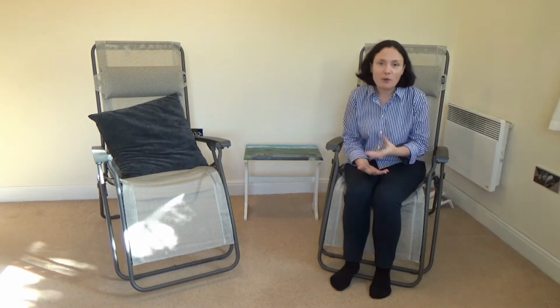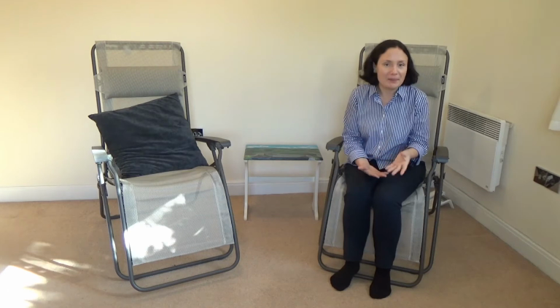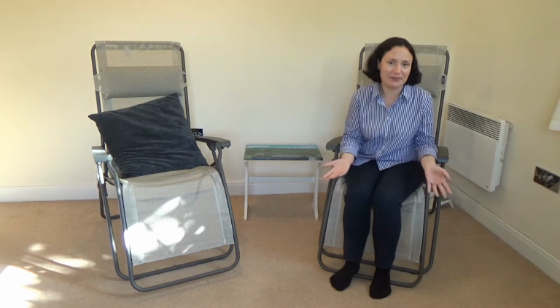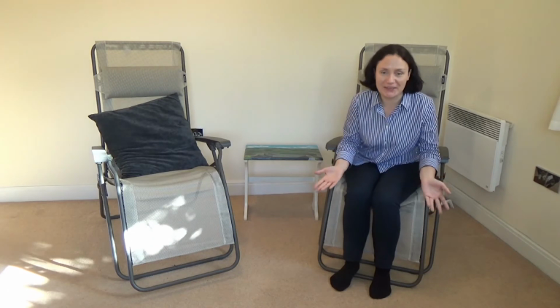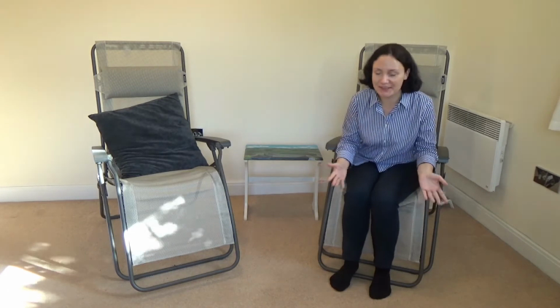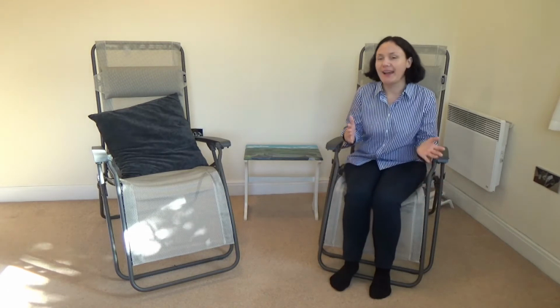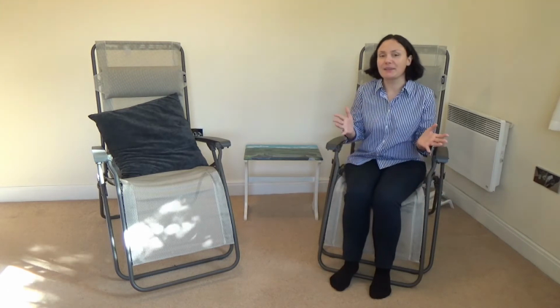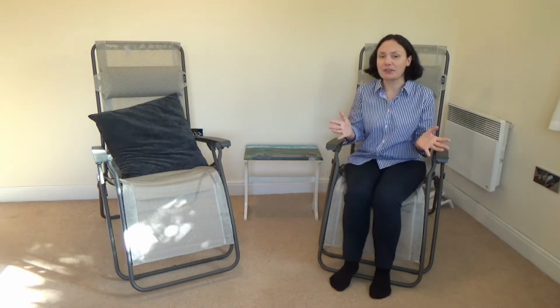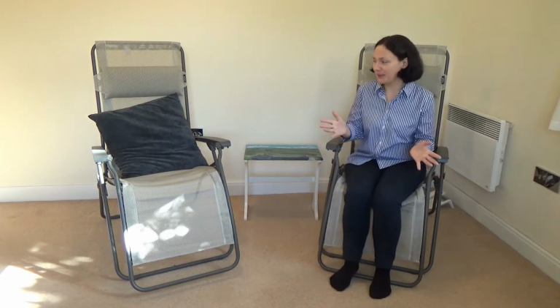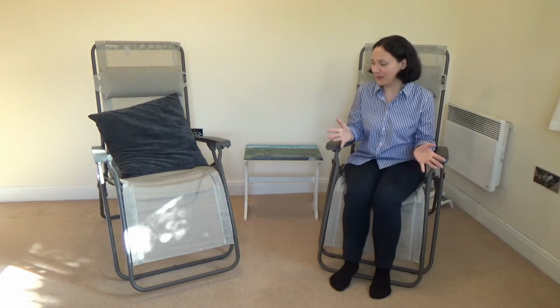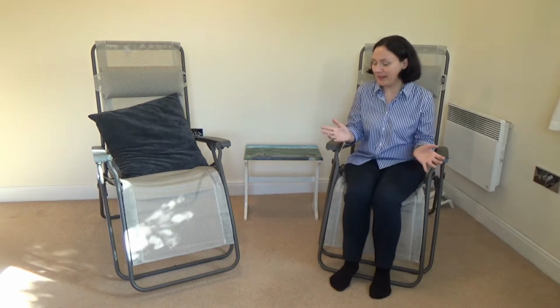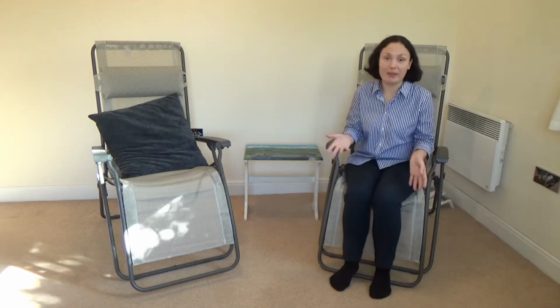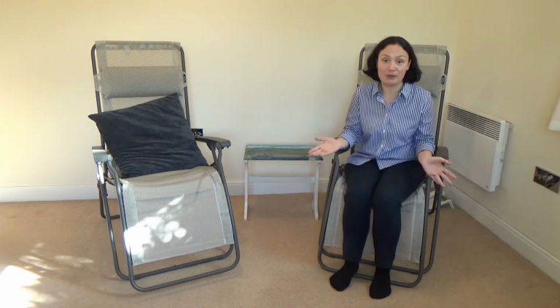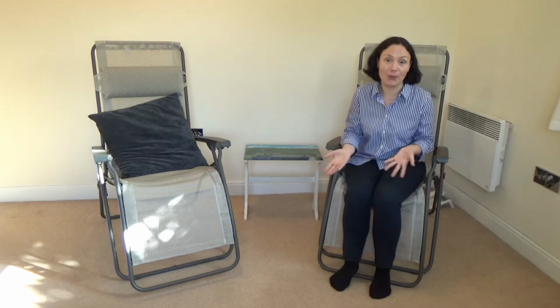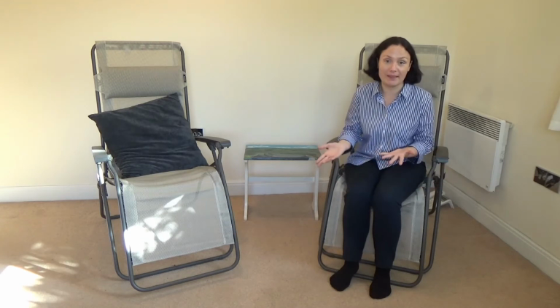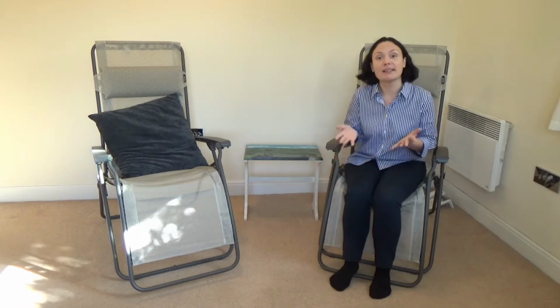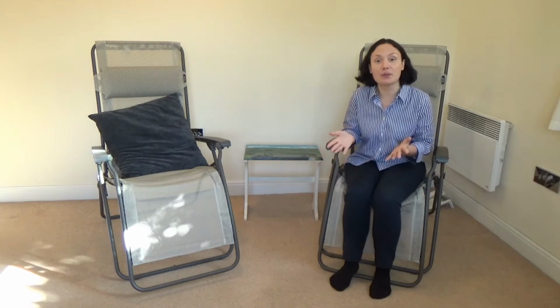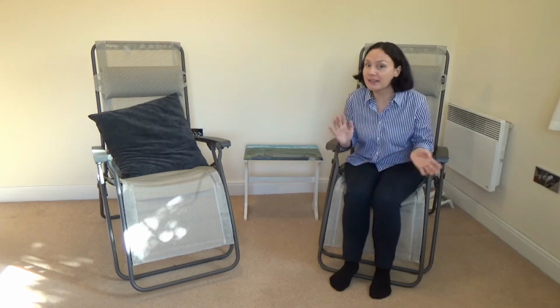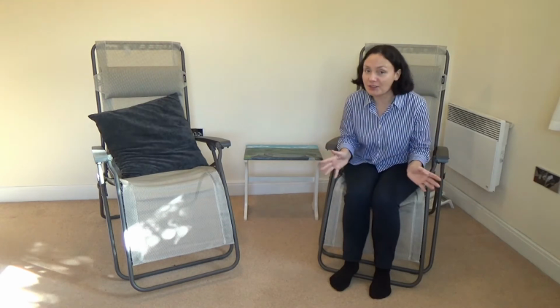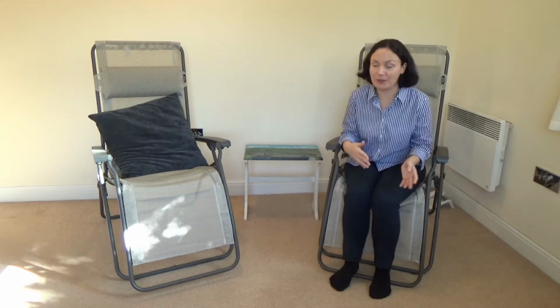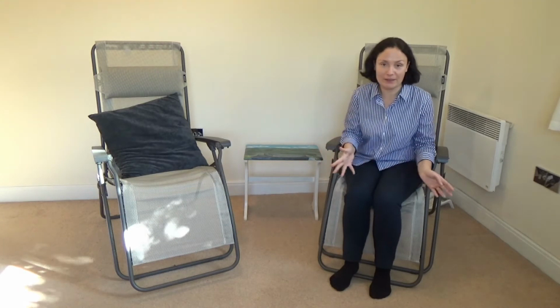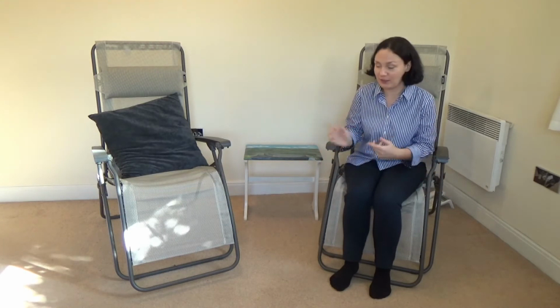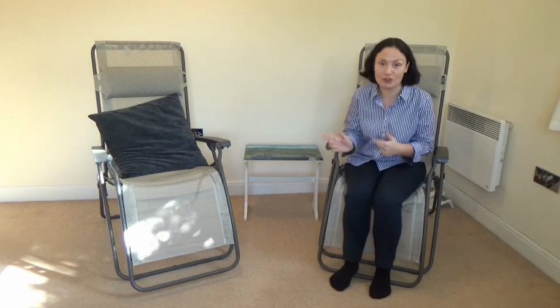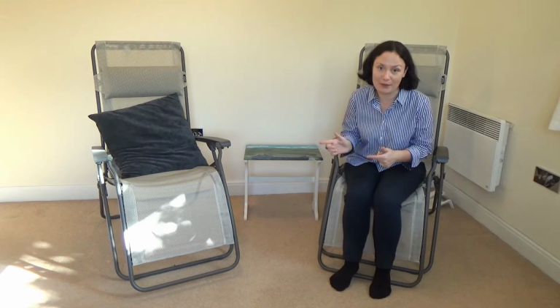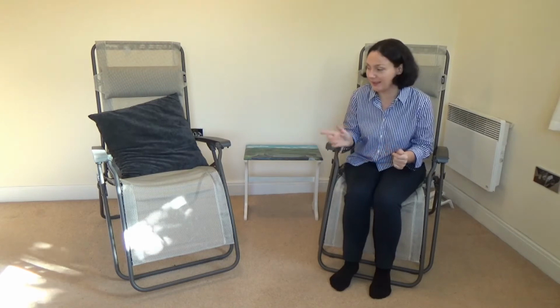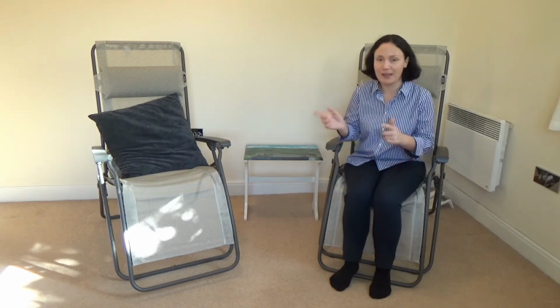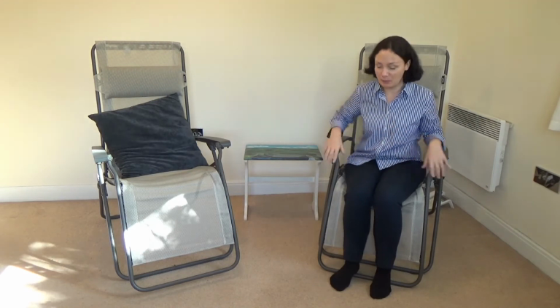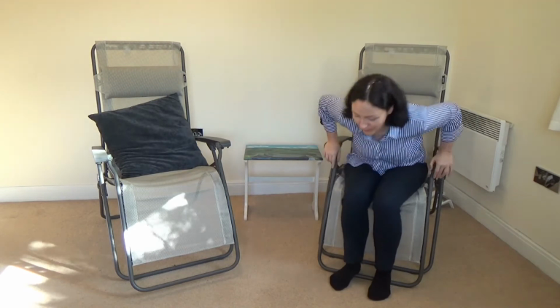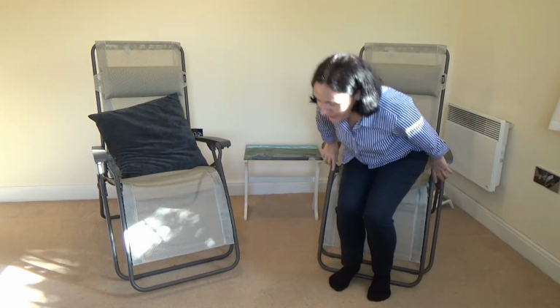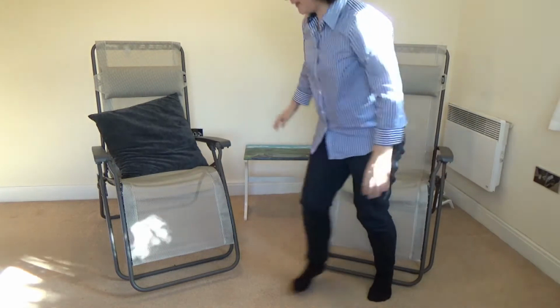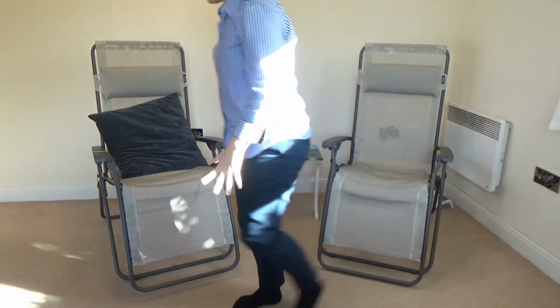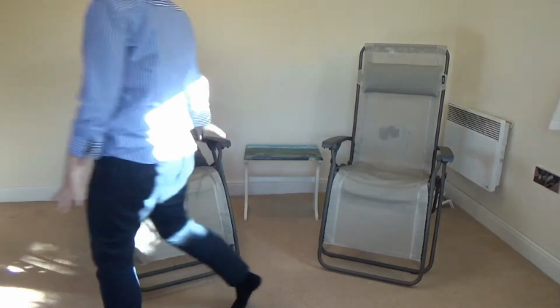I opened it up and couldn't find the instructions, and it was a bit difficult. So if you don't have the instructions, I'll show you how to set these up — it's very simple.